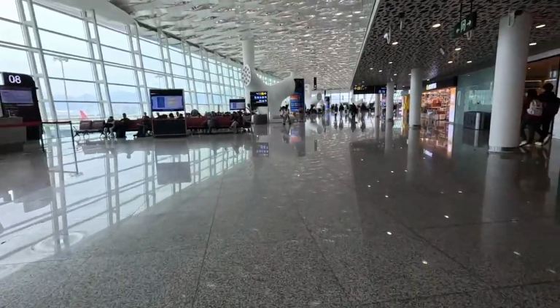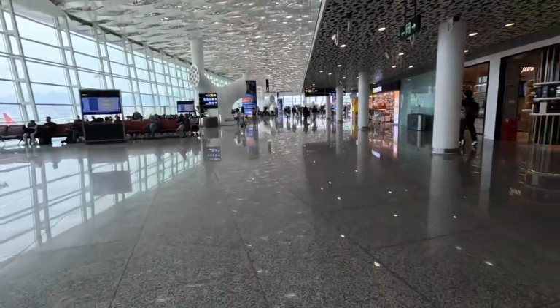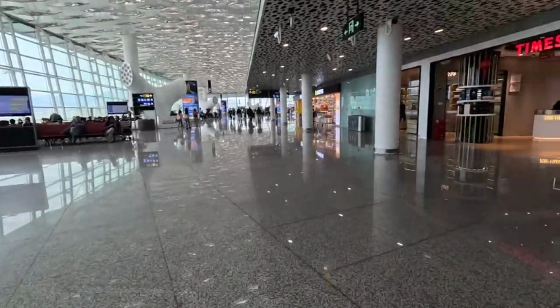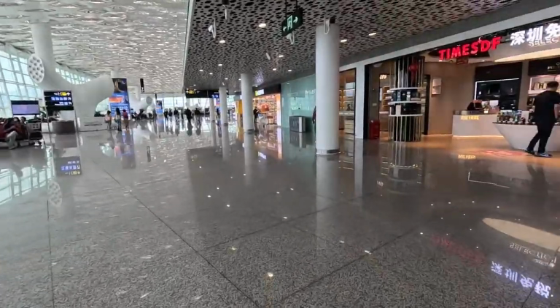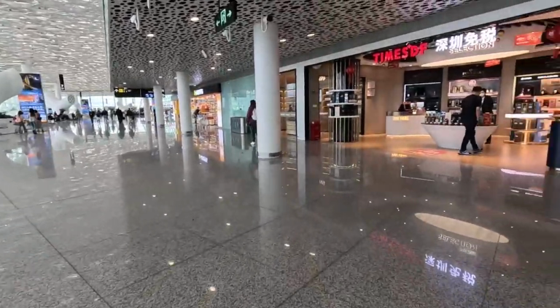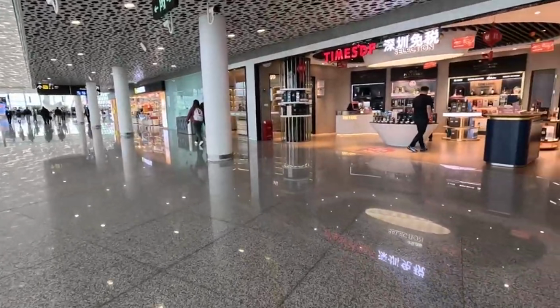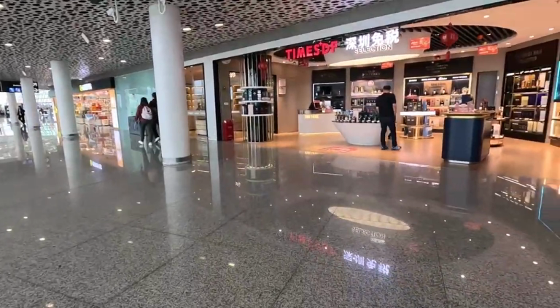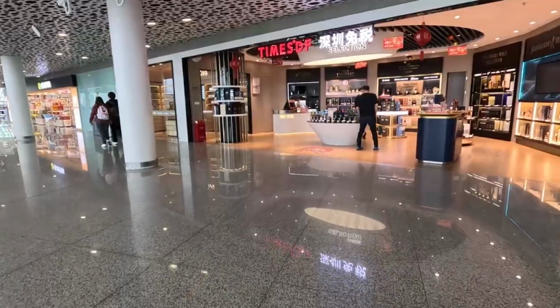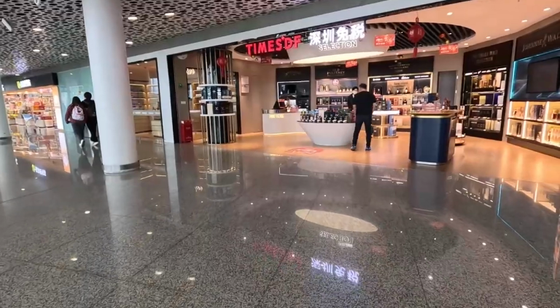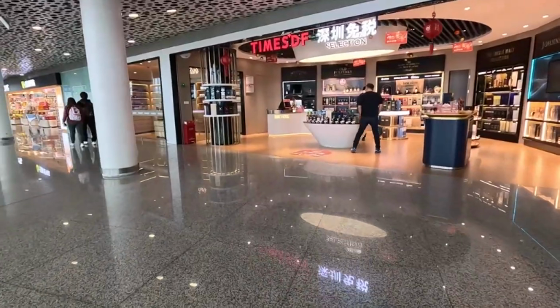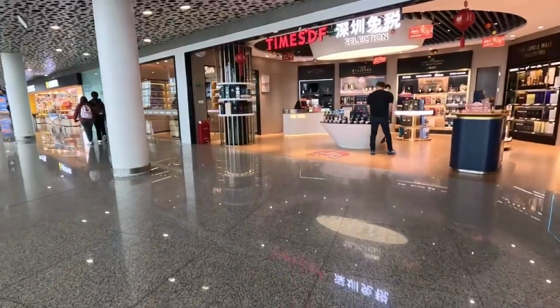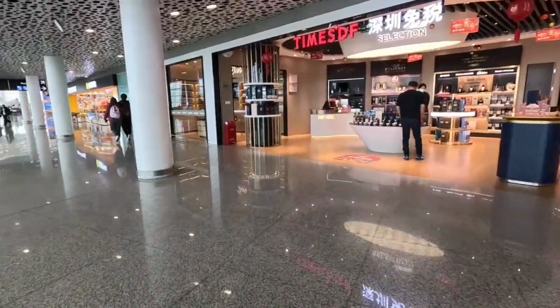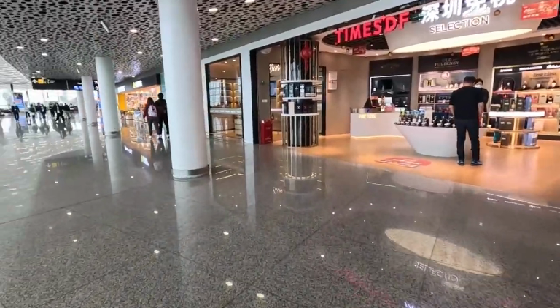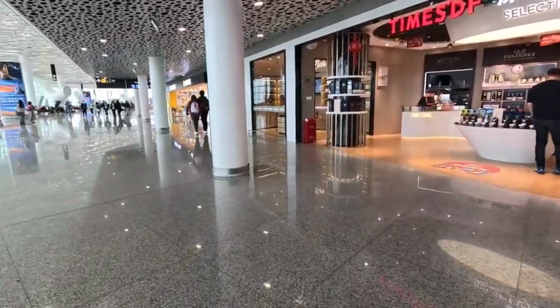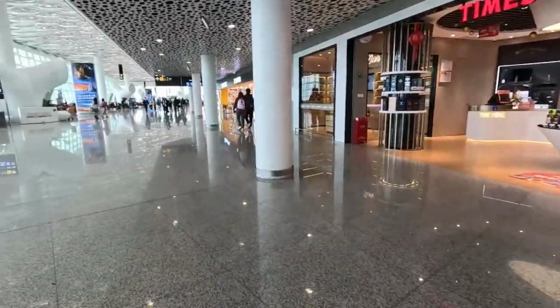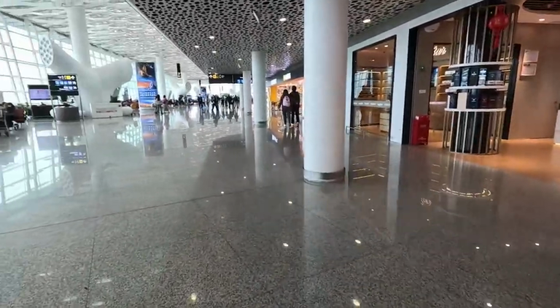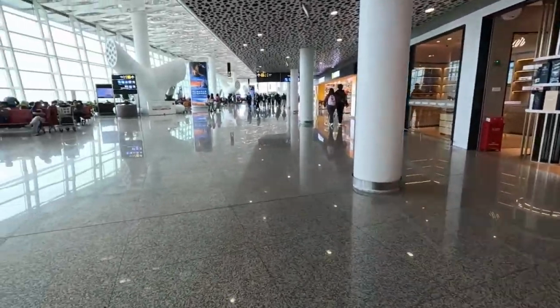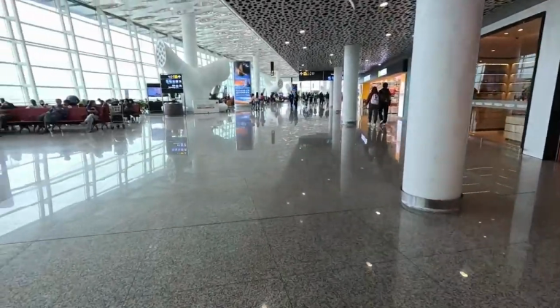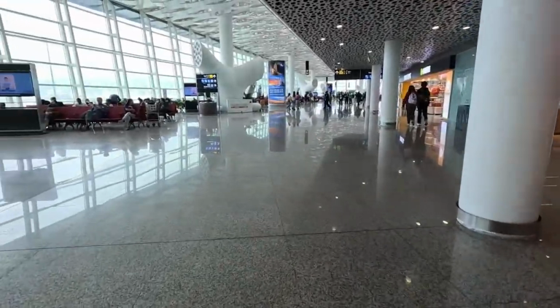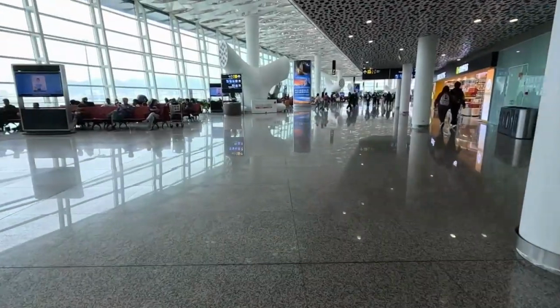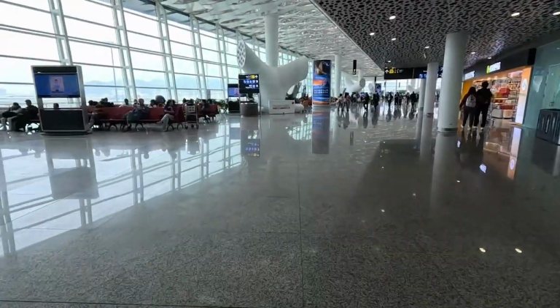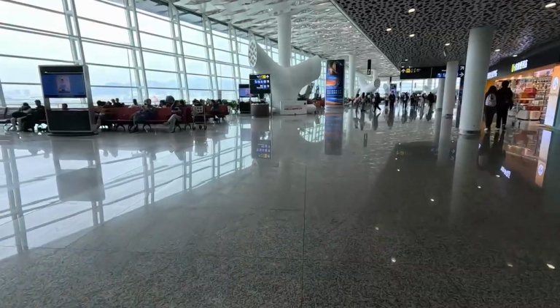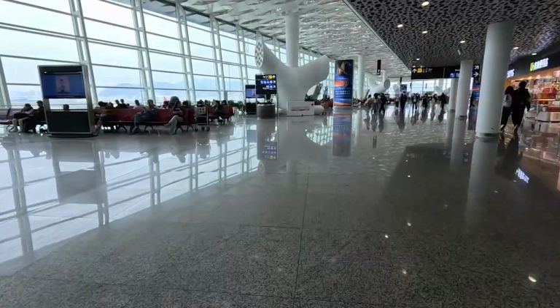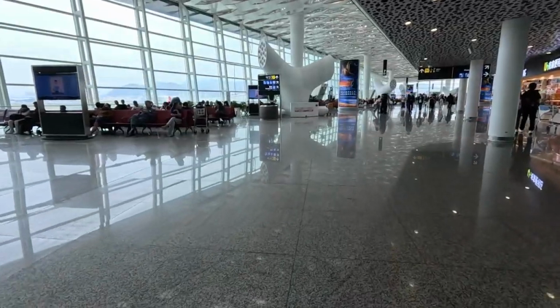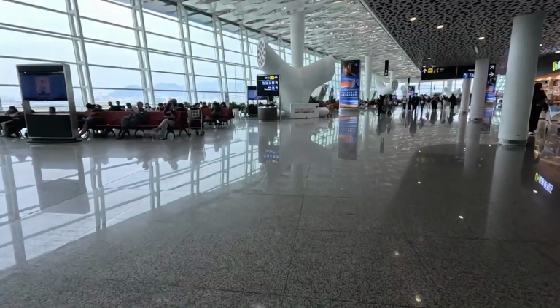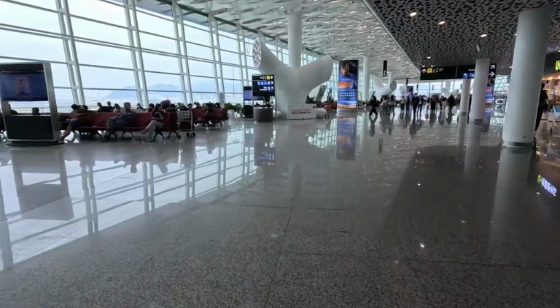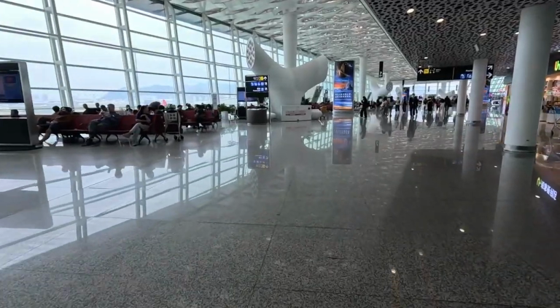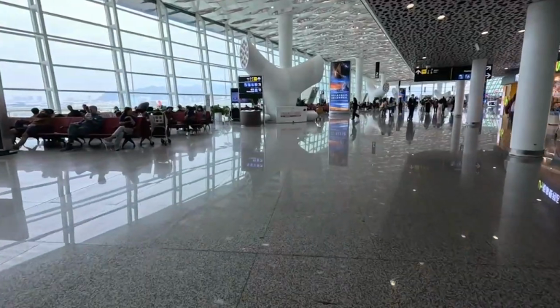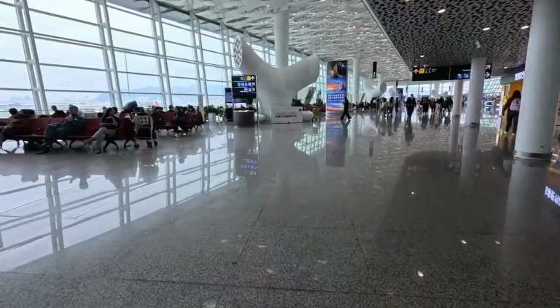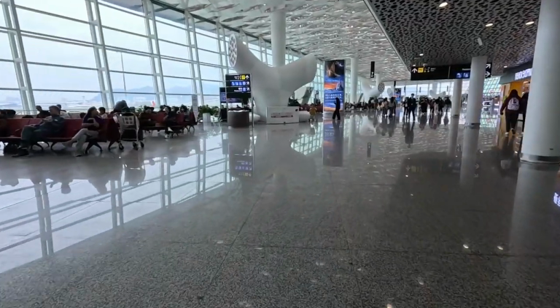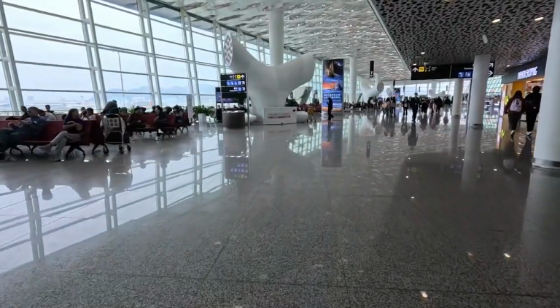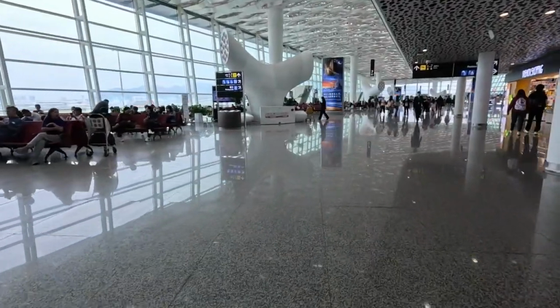A few more shops here — this one sells just alcohol. And the F, that's quite a well-known shop here in China for duty-free.